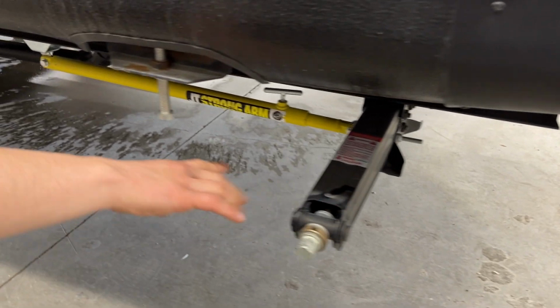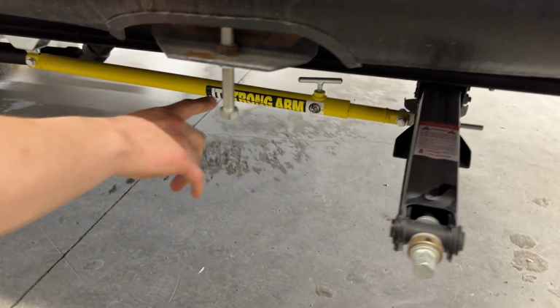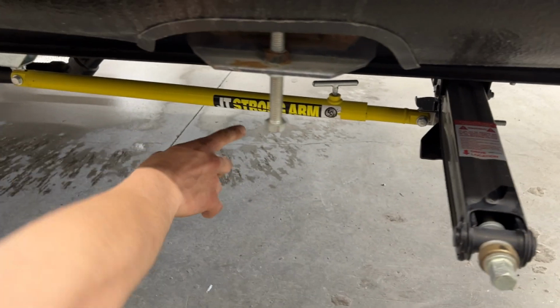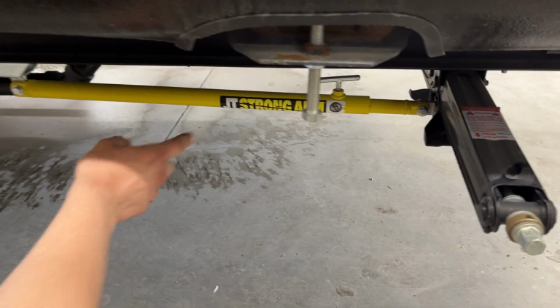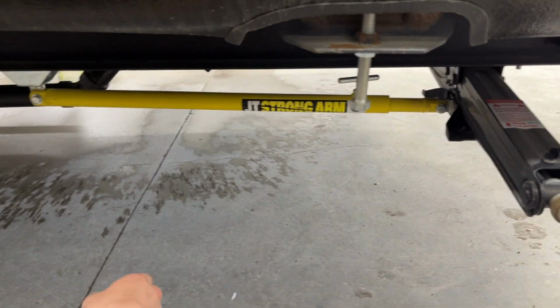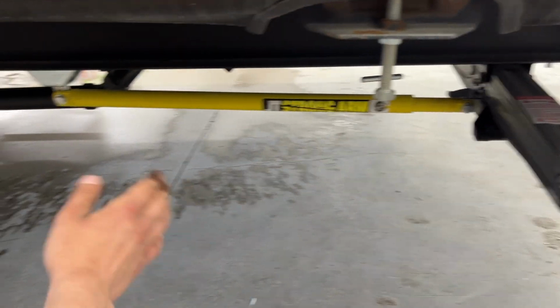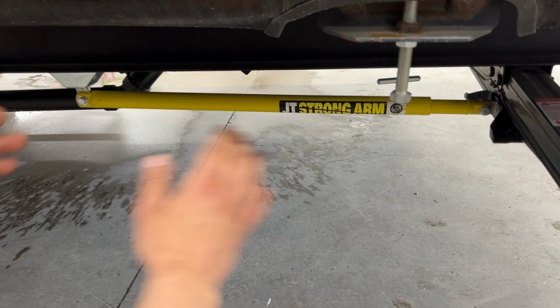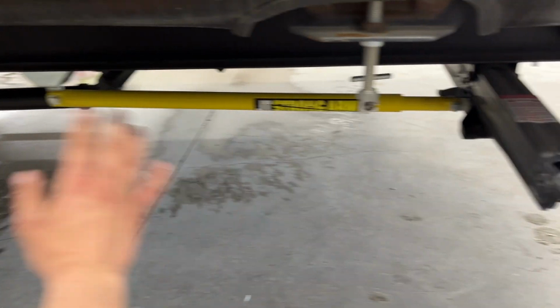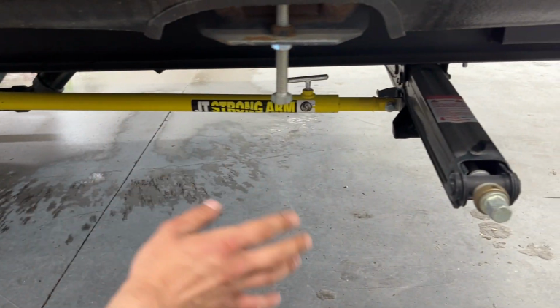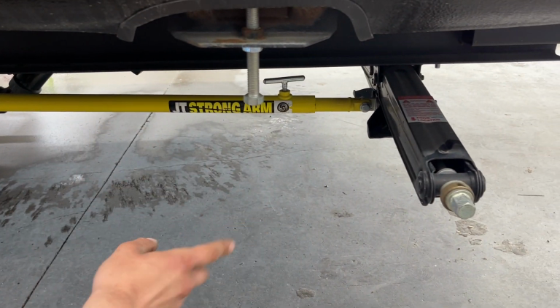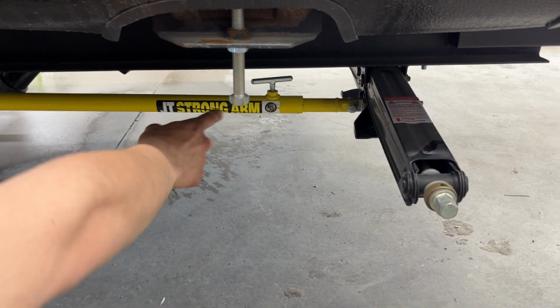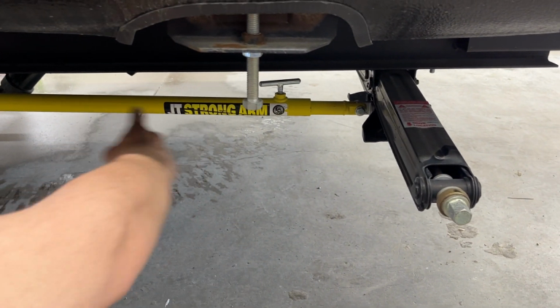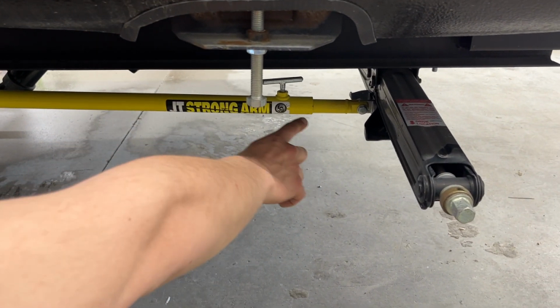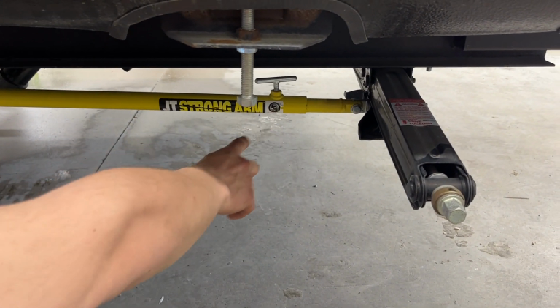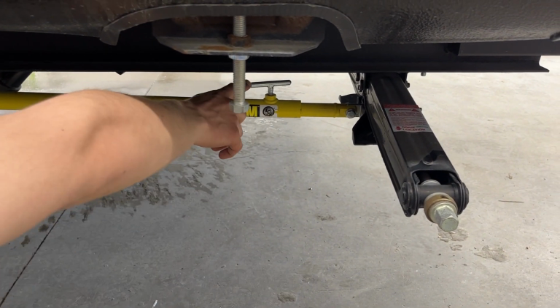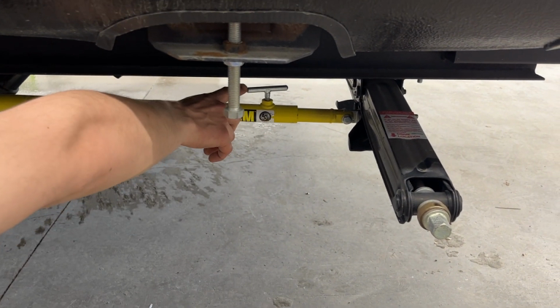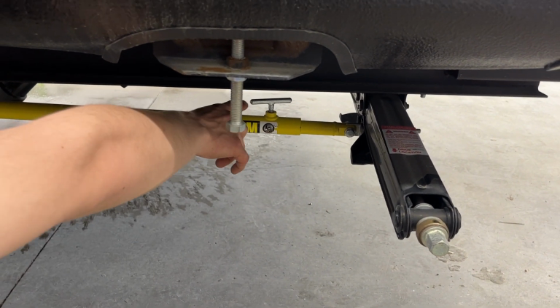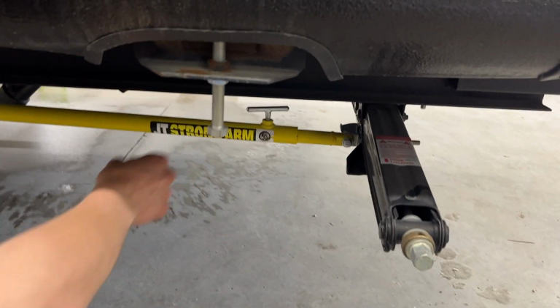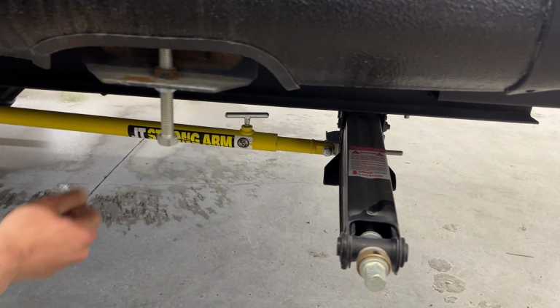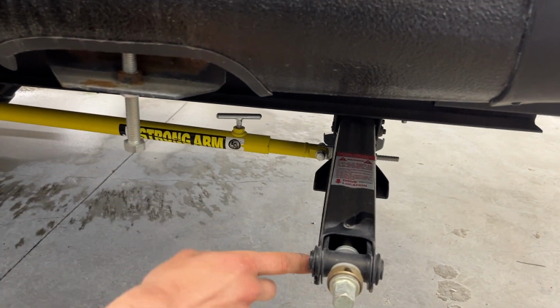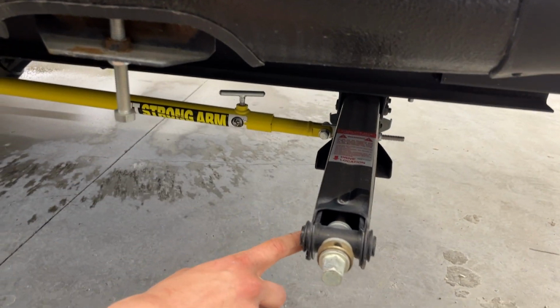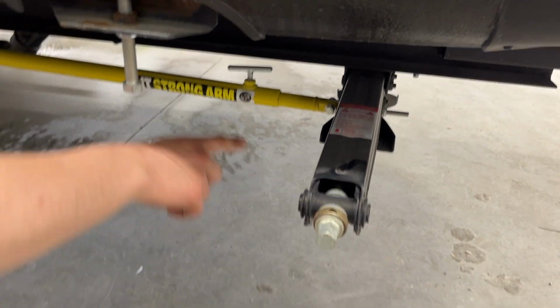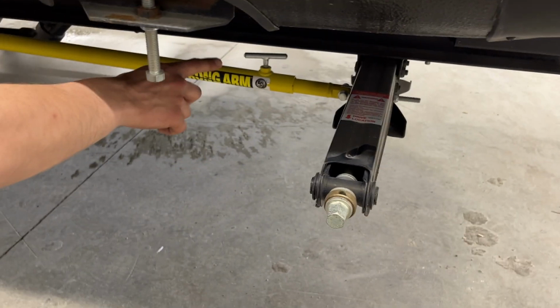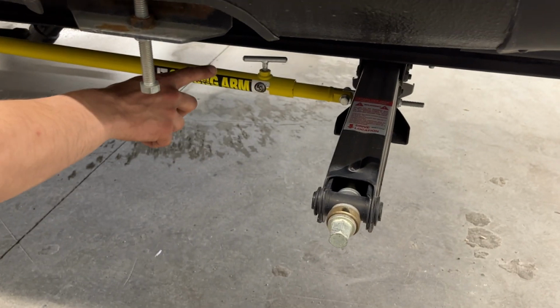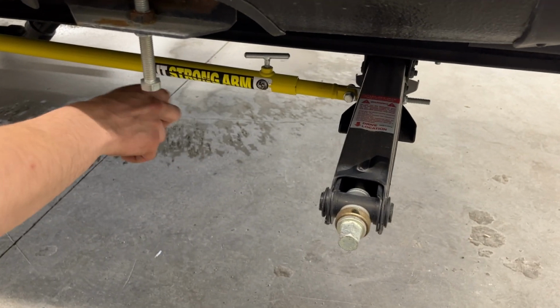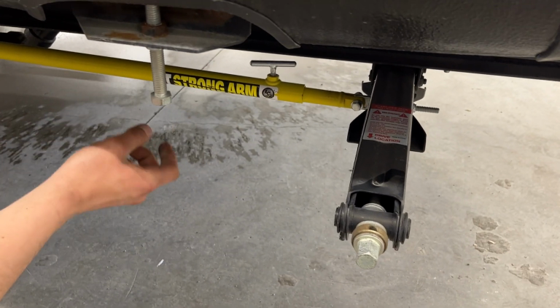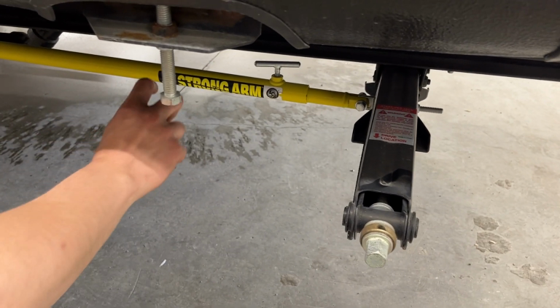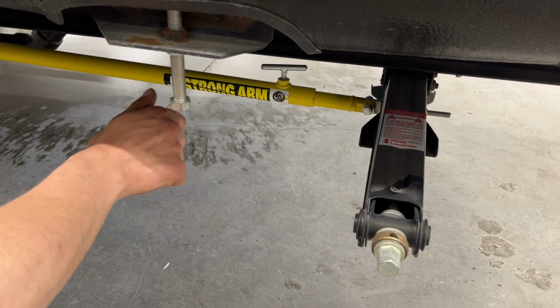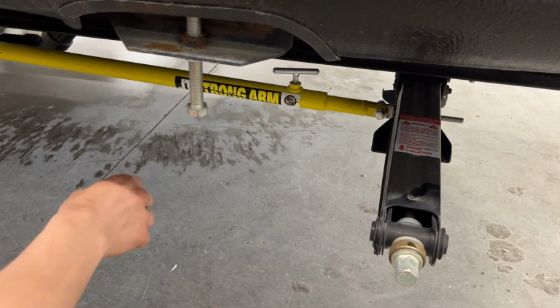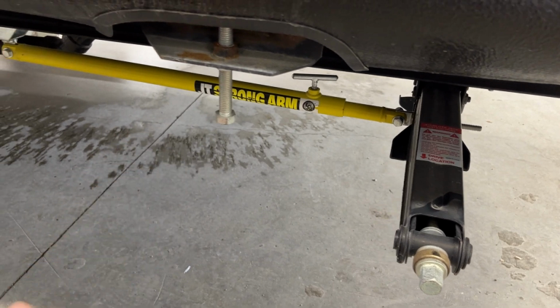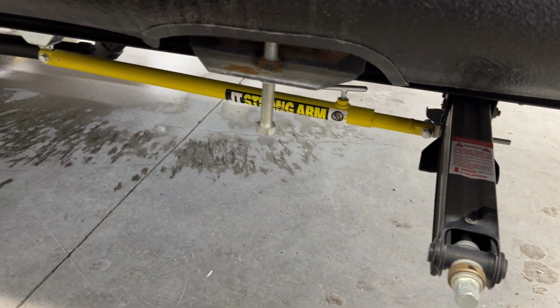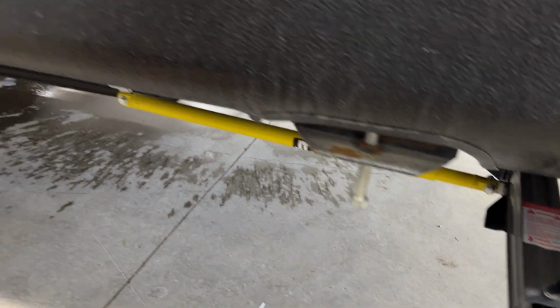Additionally, you've got these JT Strong Arms — they prevent any forward and back movement. You've got two telescoping tubes with a T-handle to lock them in place. Whenever you're moving your stabilizers, you want that loosened off. Once you've got them set, tighten it down and that'll stiffen them up.